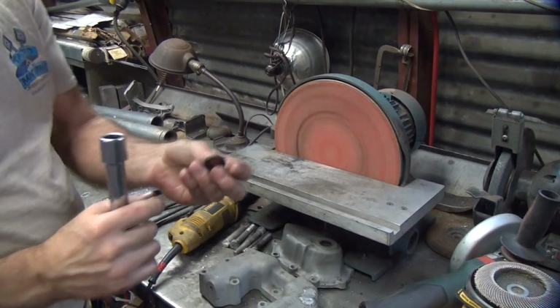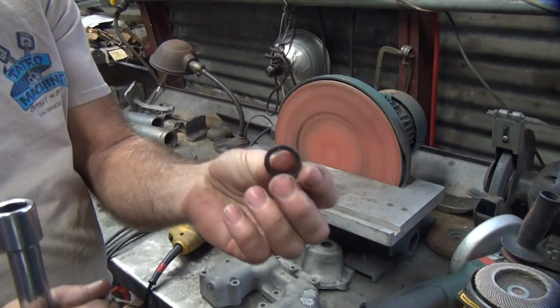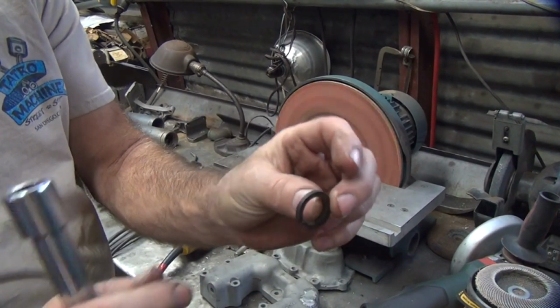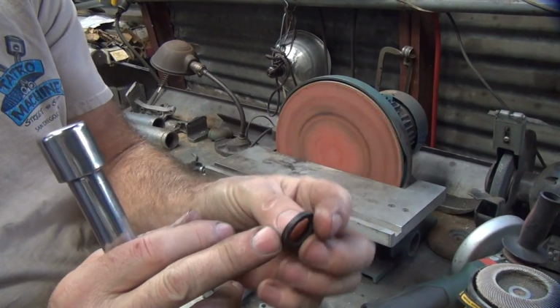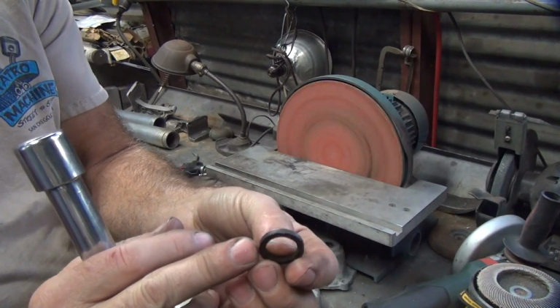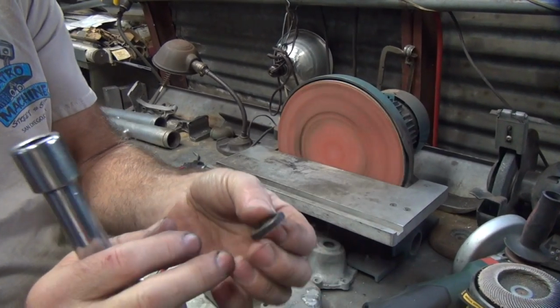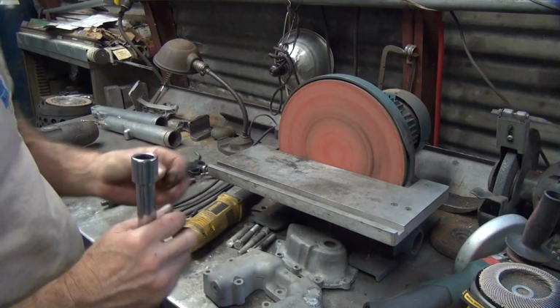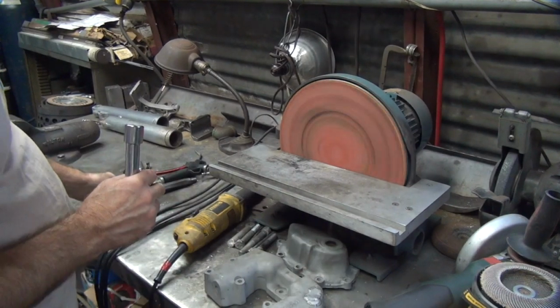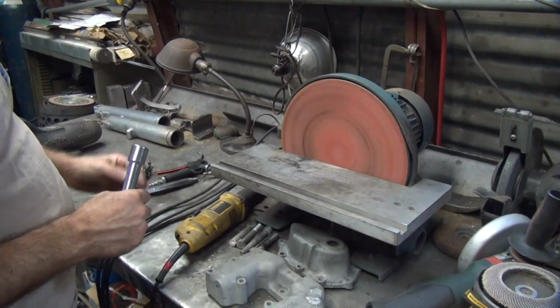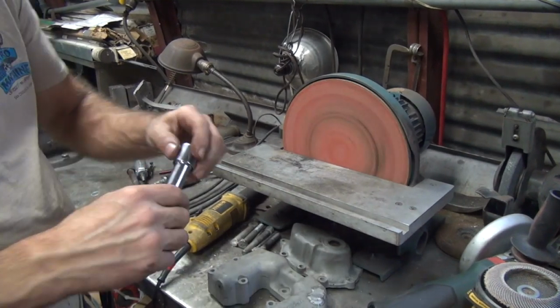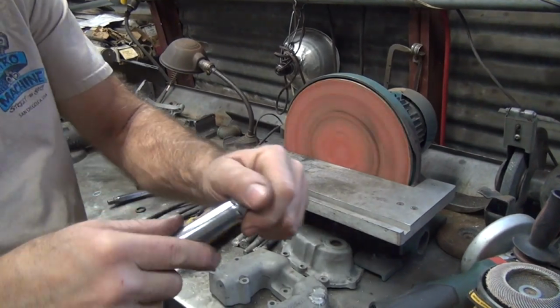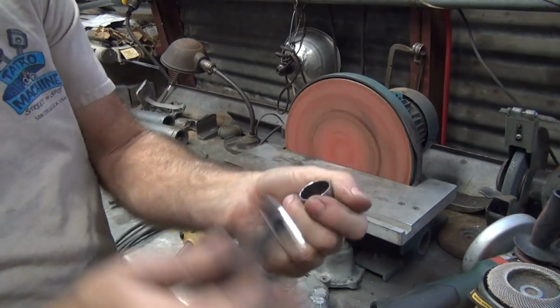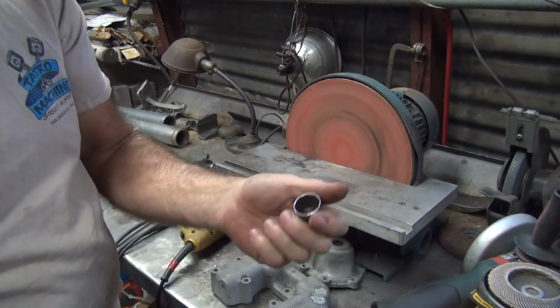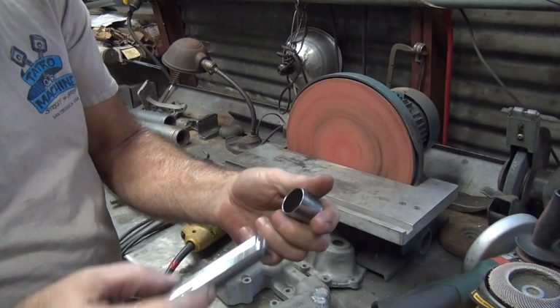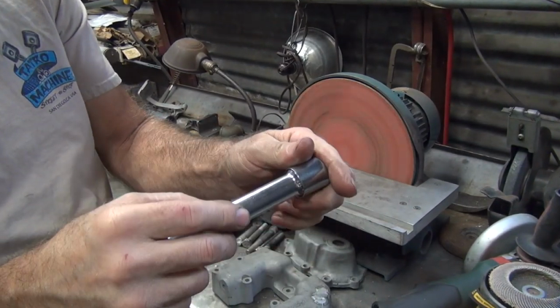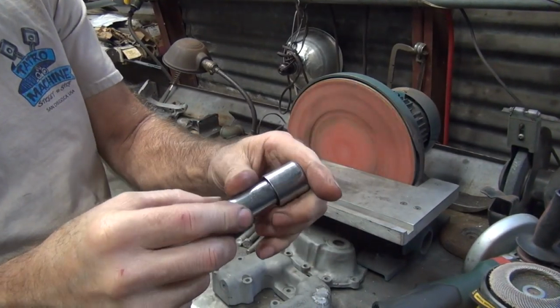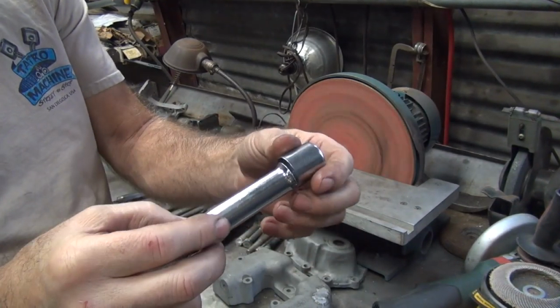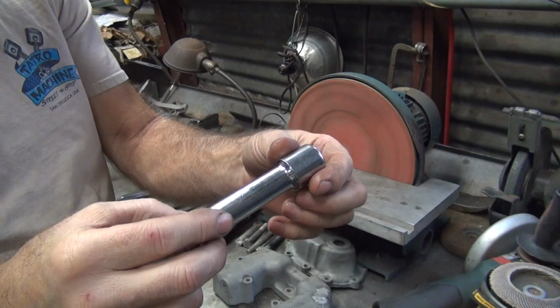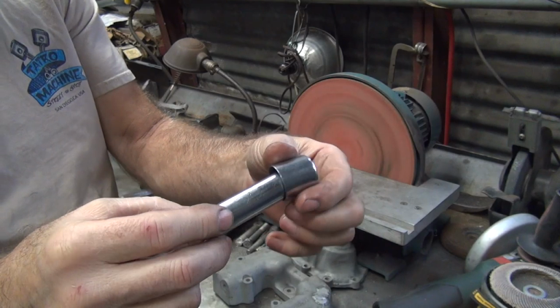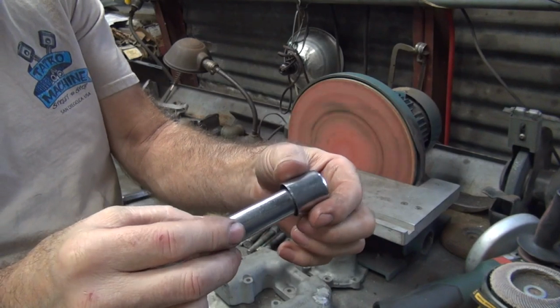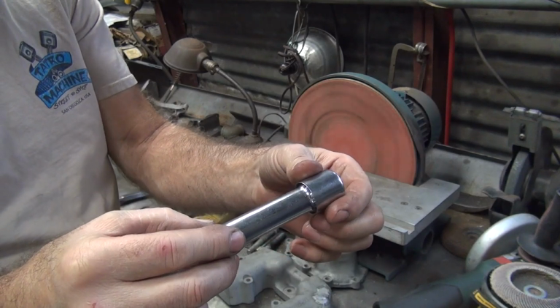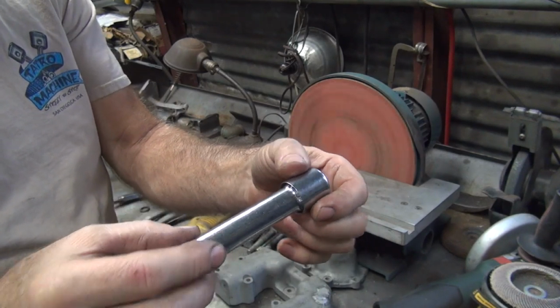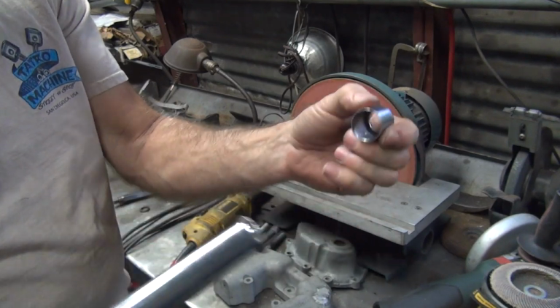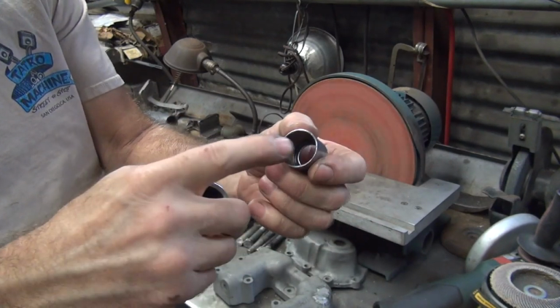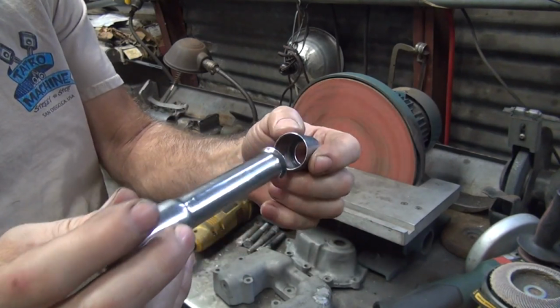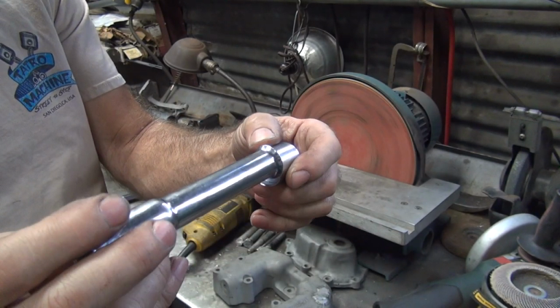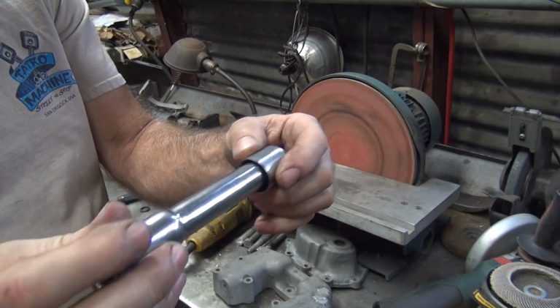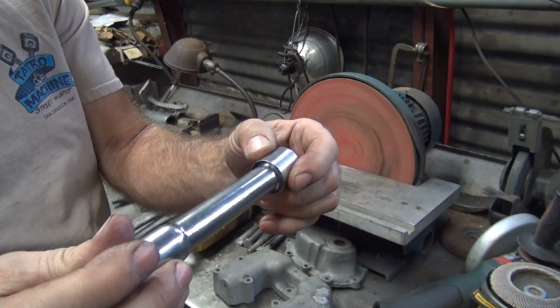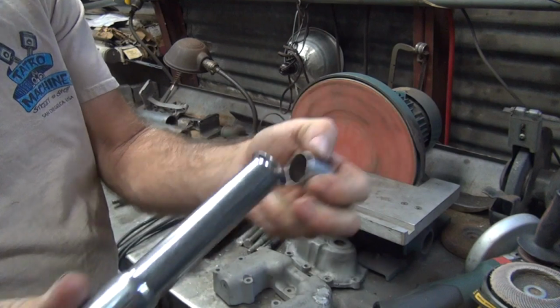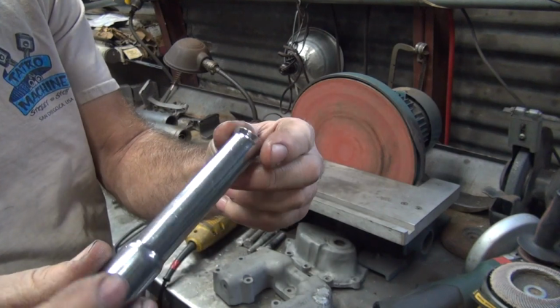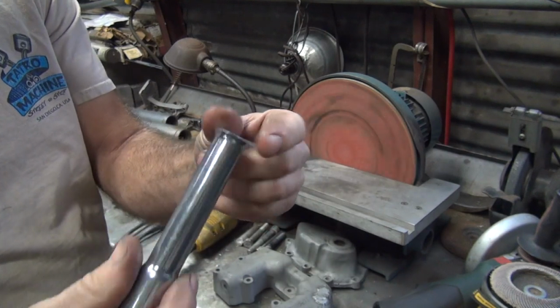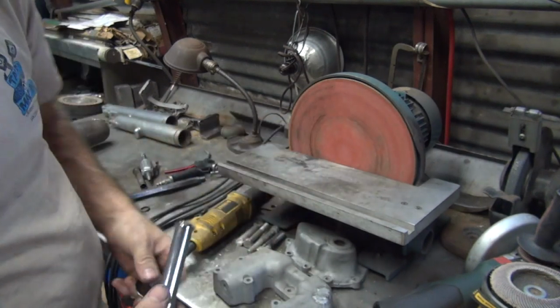He missed the grinding because he walked away. Okay, I ground the cork a little bit on the outside. But the cover's tight in here too, a little bit, right on the edge here. I'm just going to go and lightly grind this a little bit too.